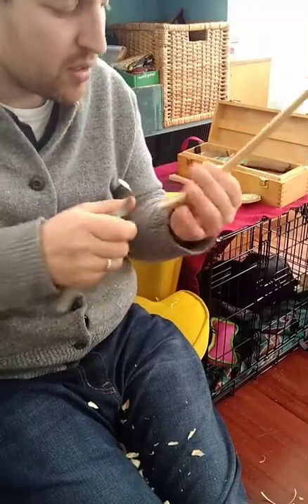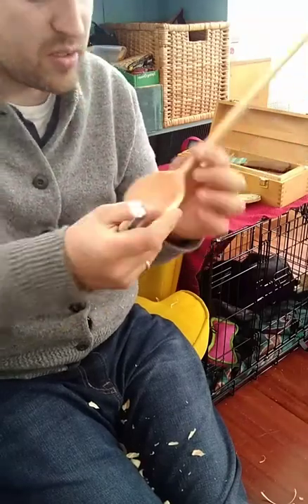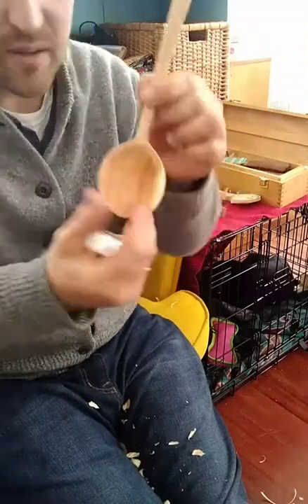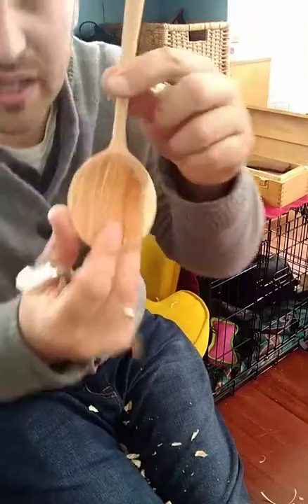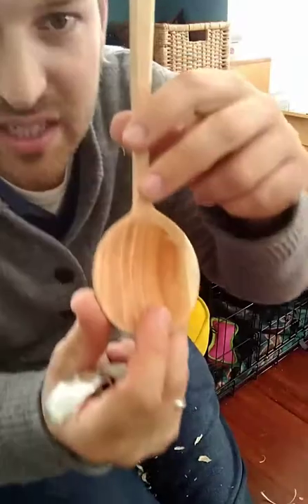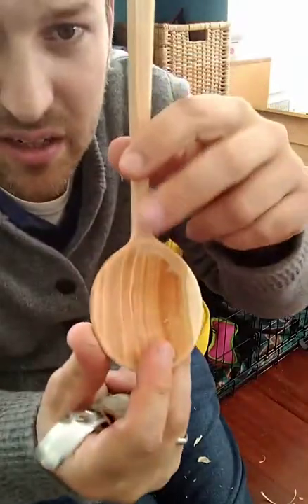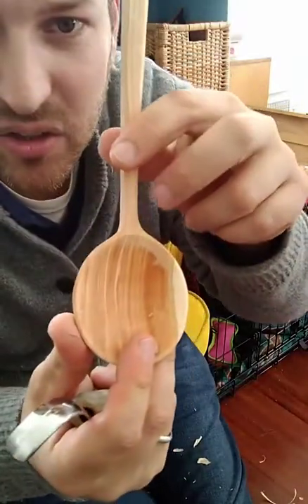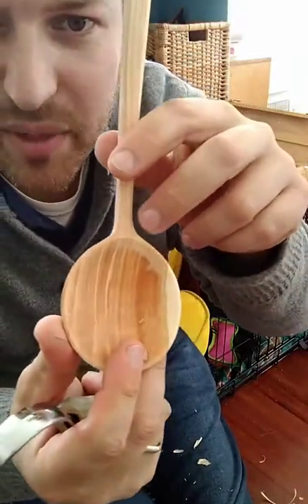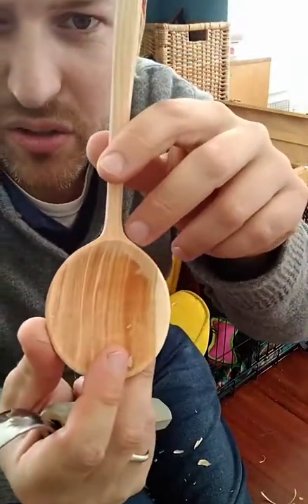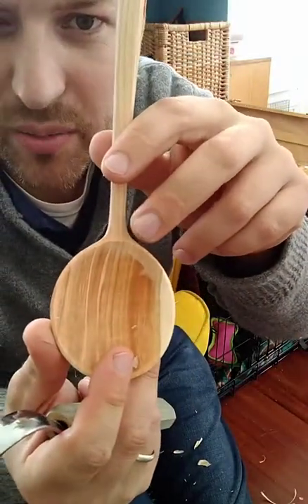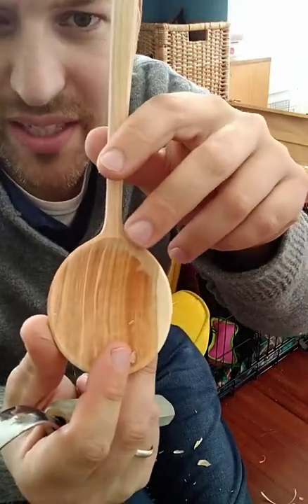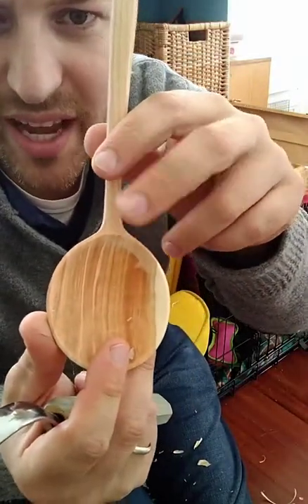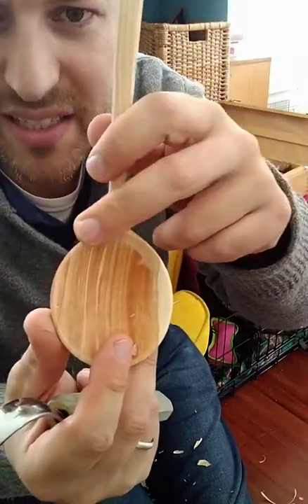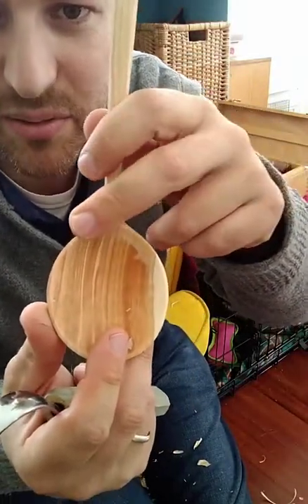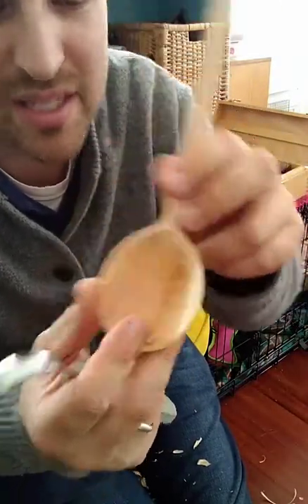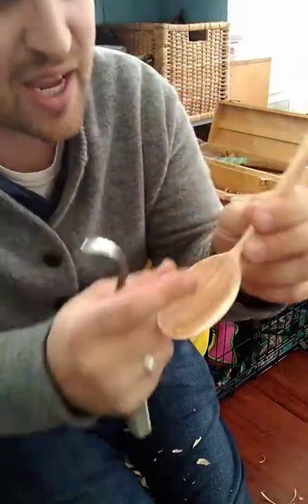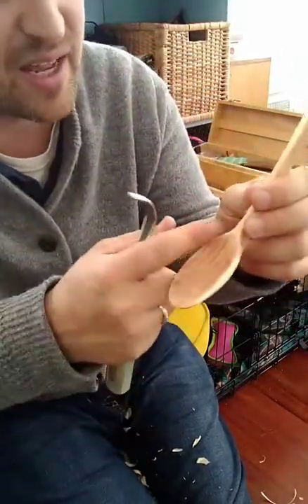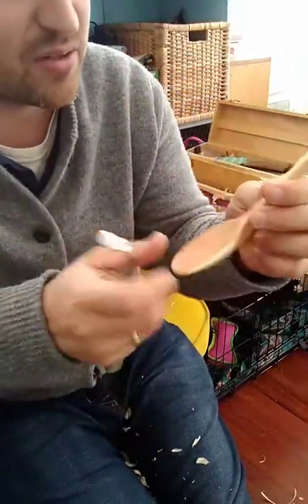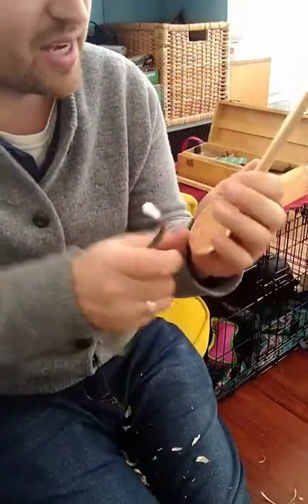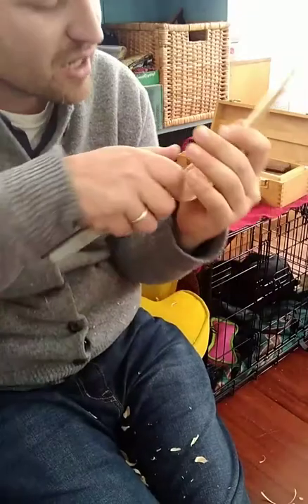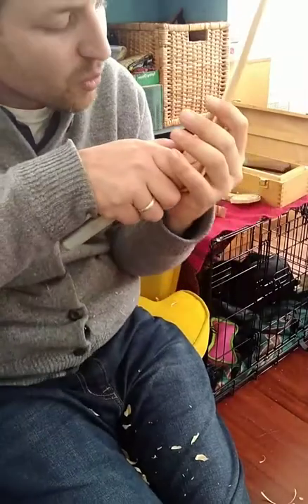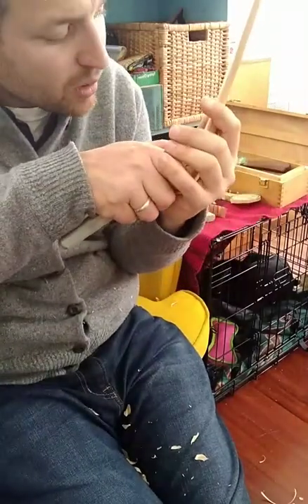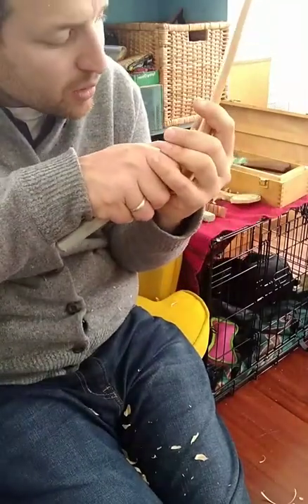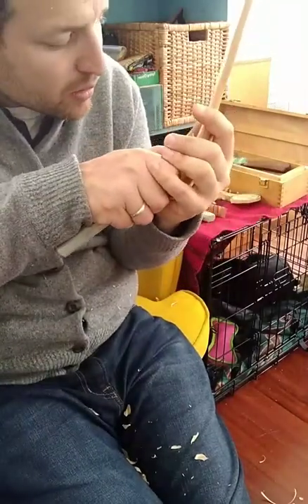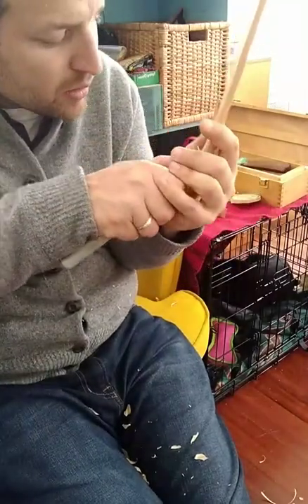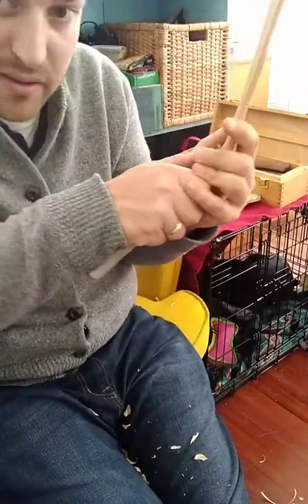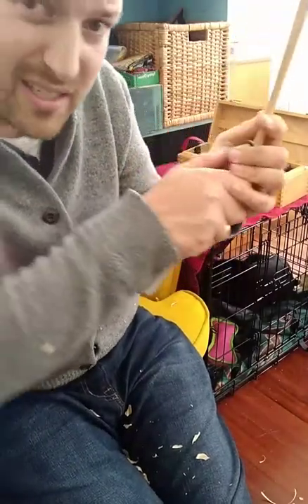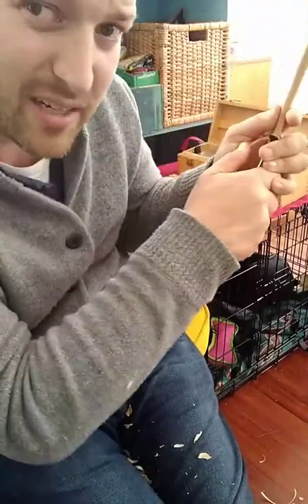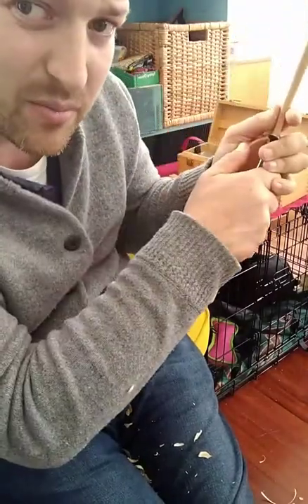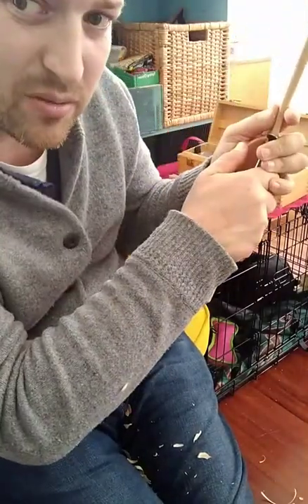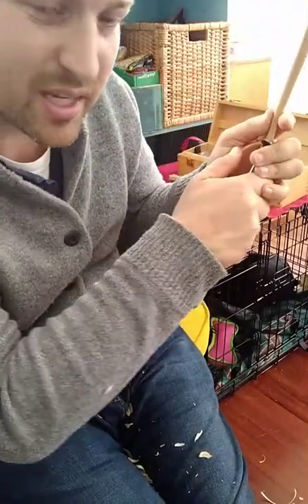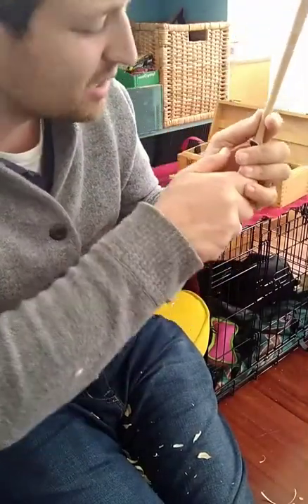Now I'm looking at the rim on each side to make sure they match. I can see I need to cut more on this side, which I'm doing just like this.